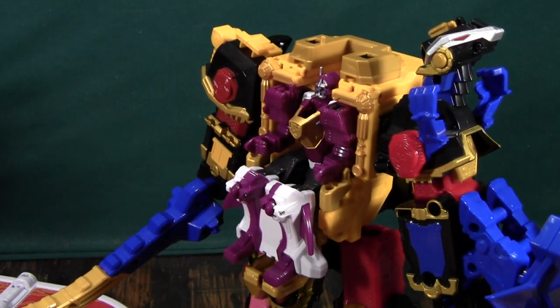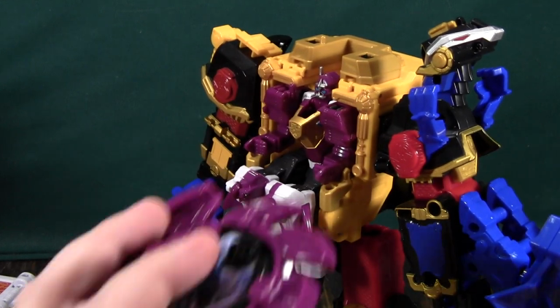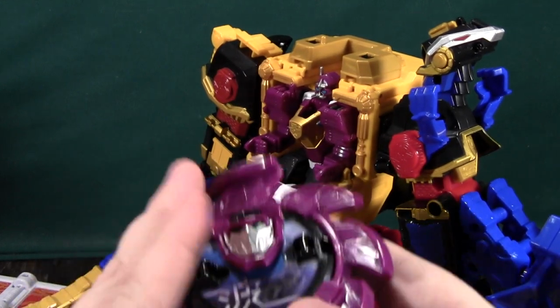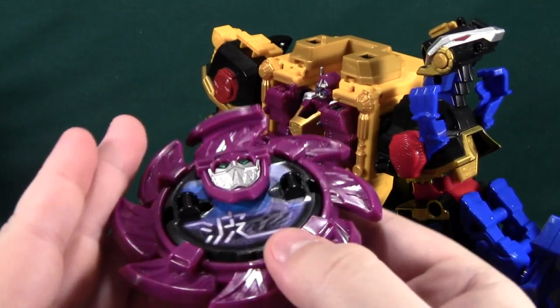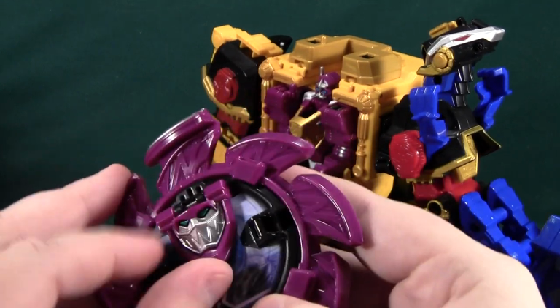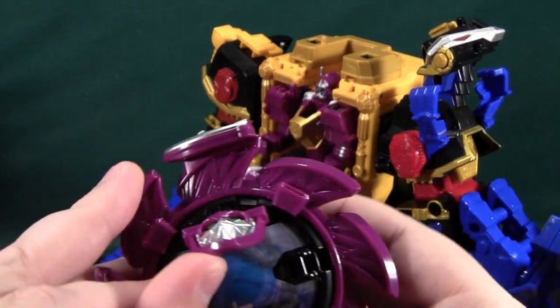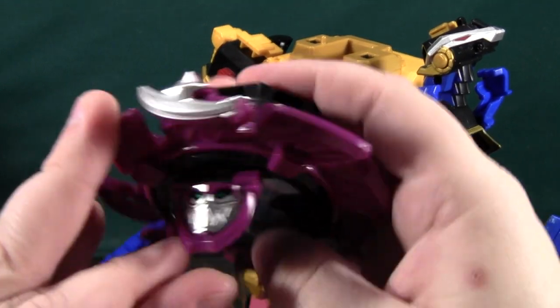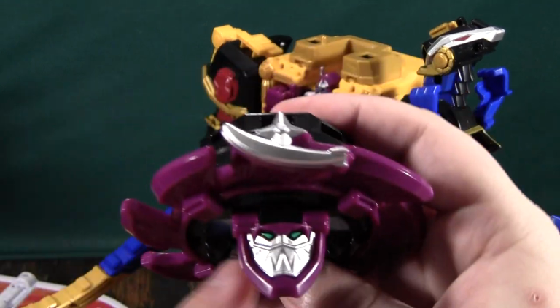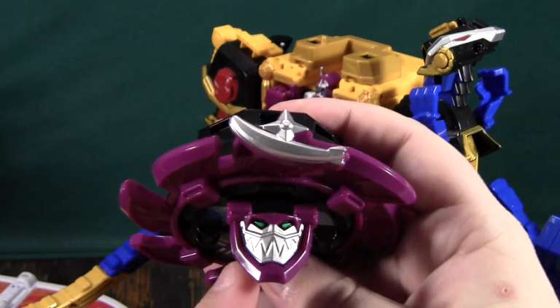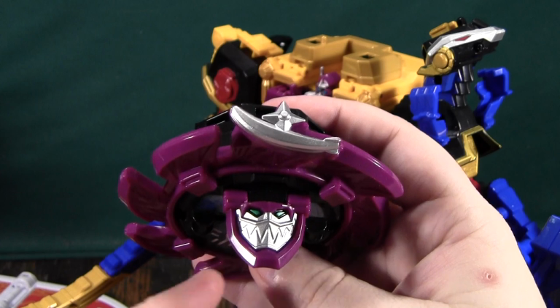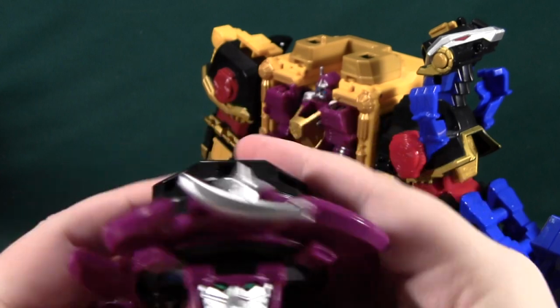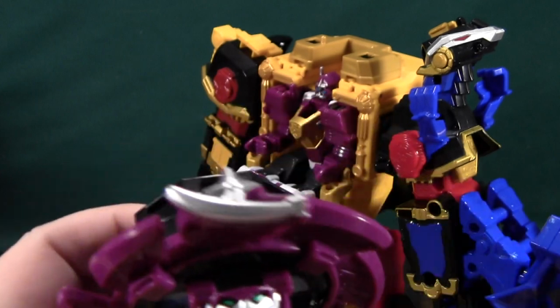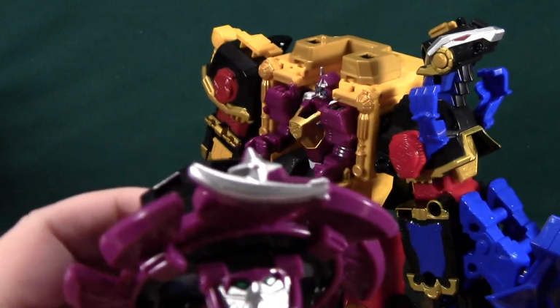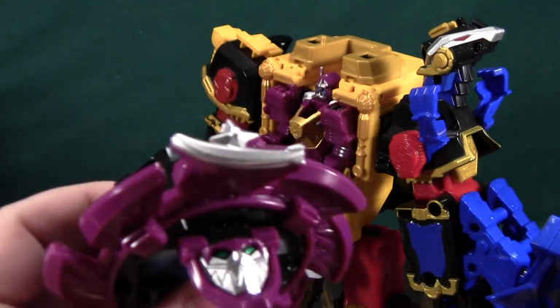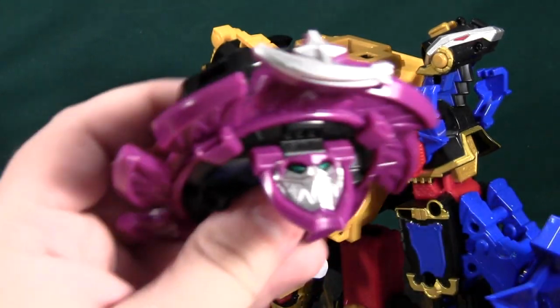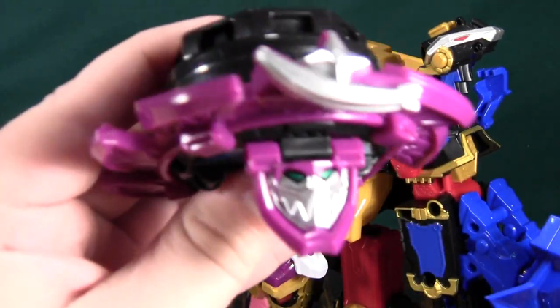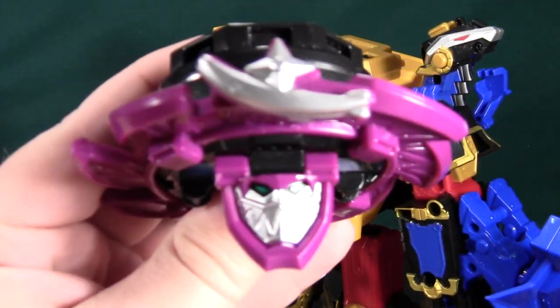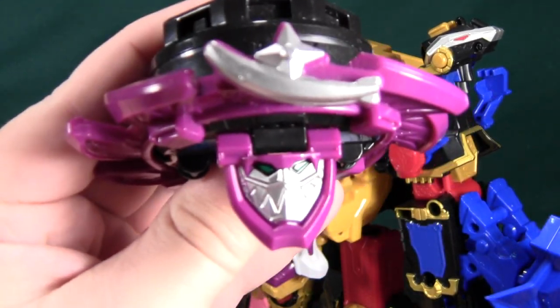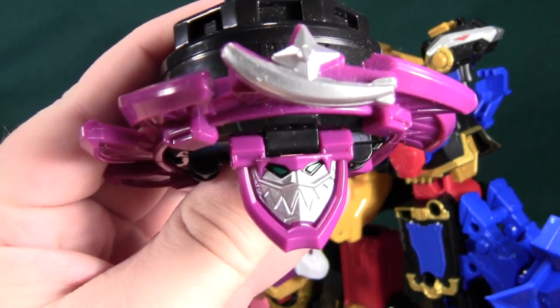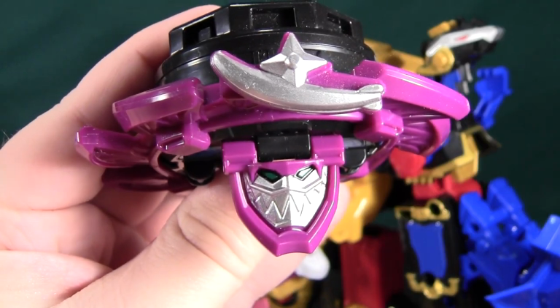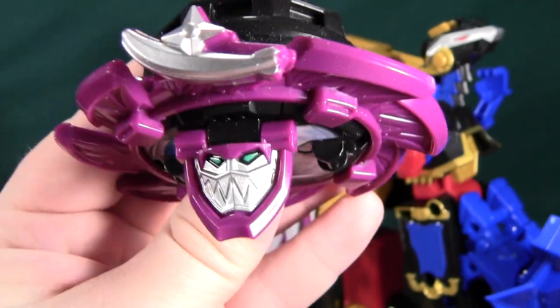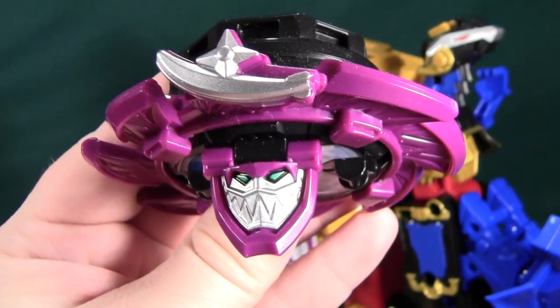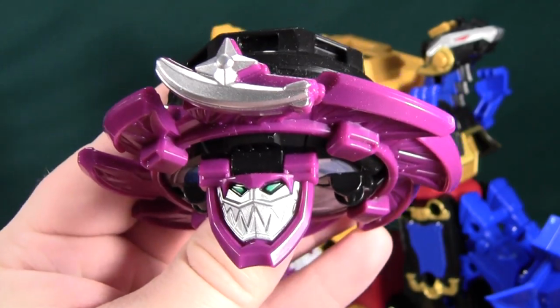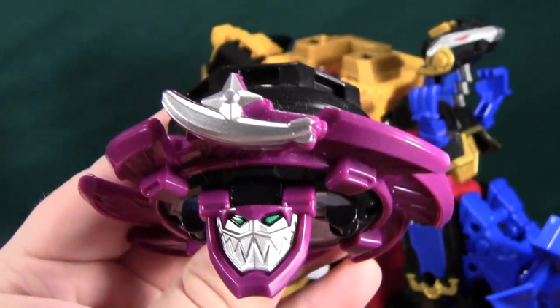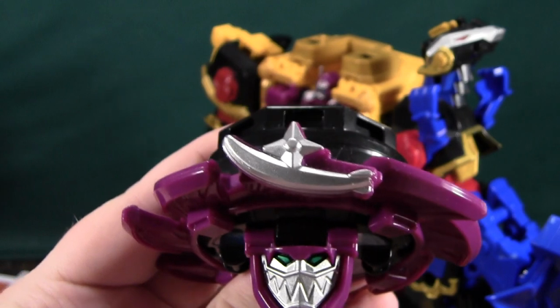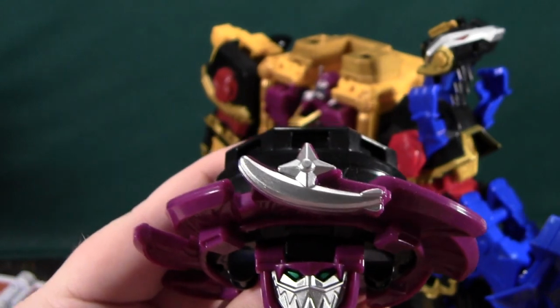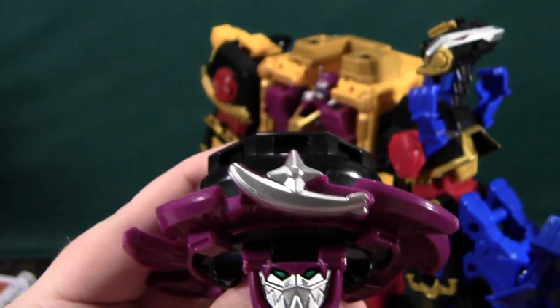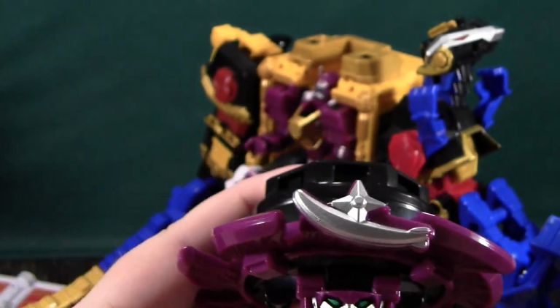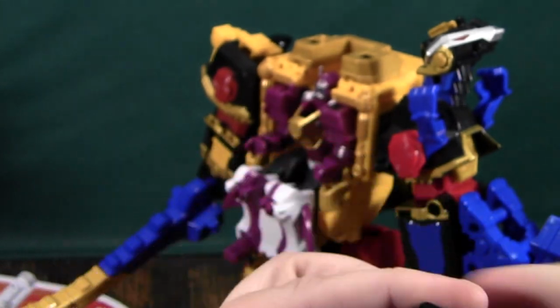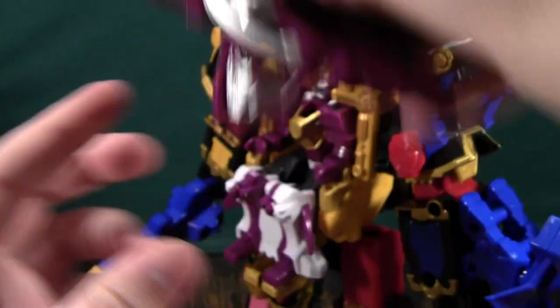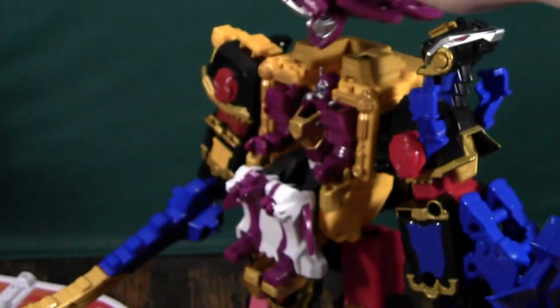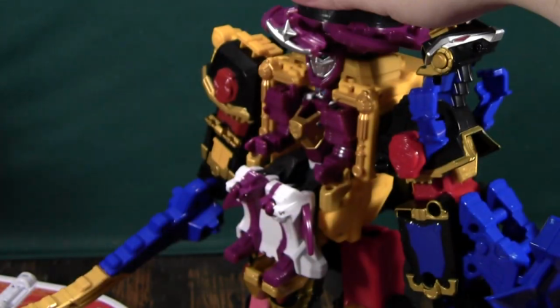Then you'll take this. Now, I love this head sculpt, by the way — it's very mean looking. I like the teeth on it. You'll put the head on like this.